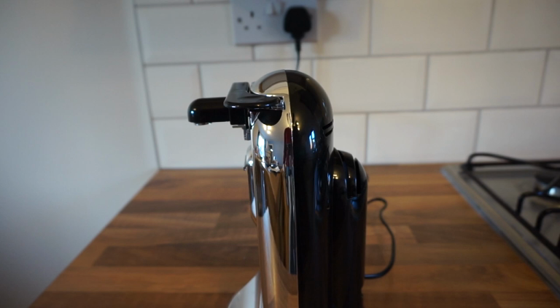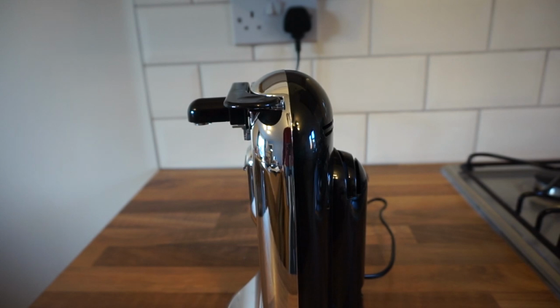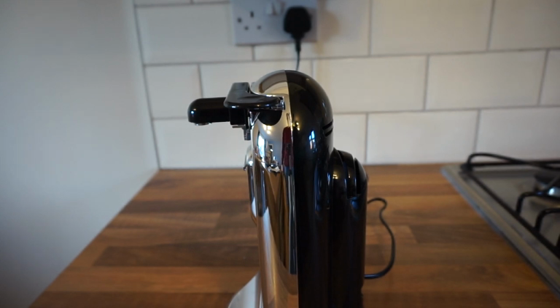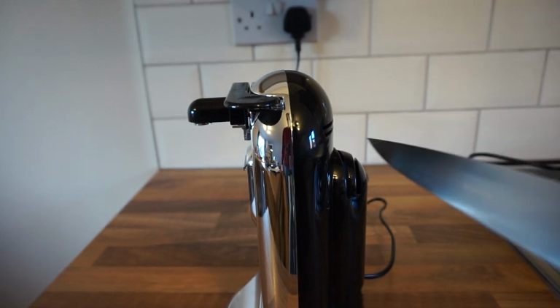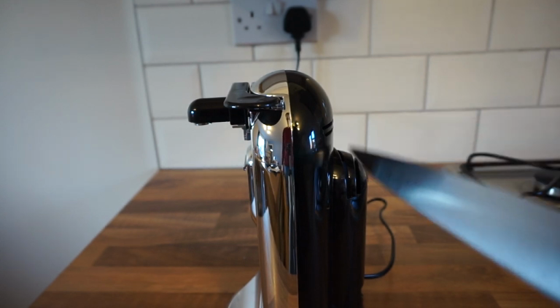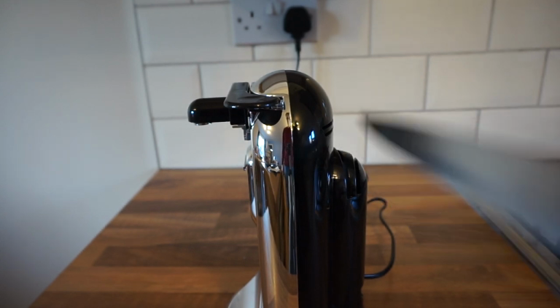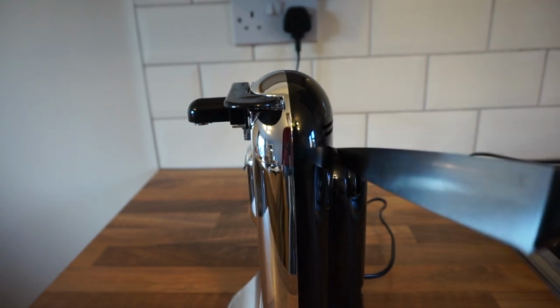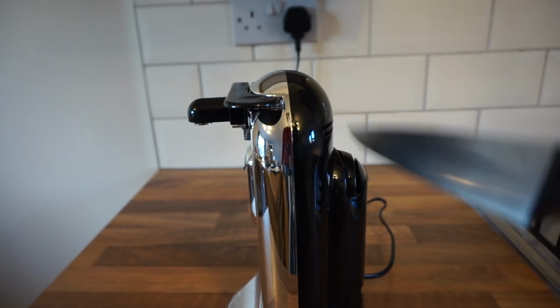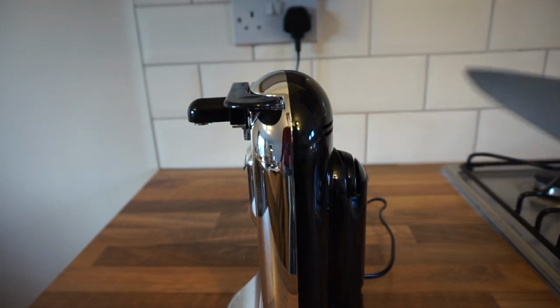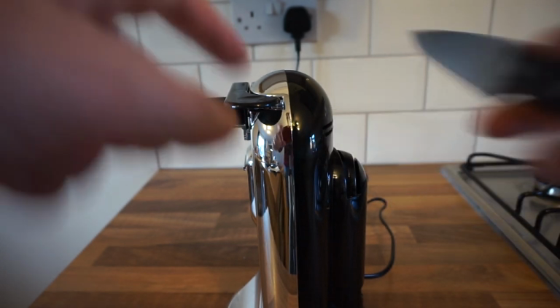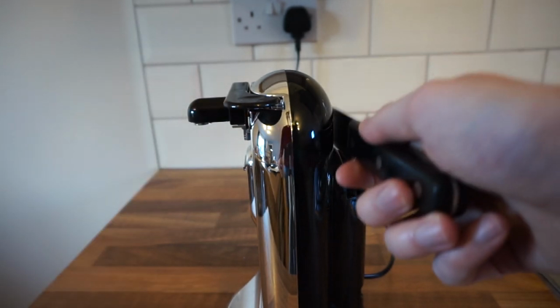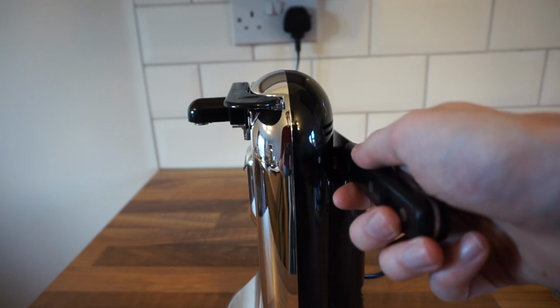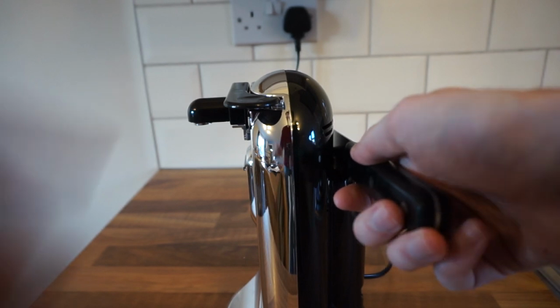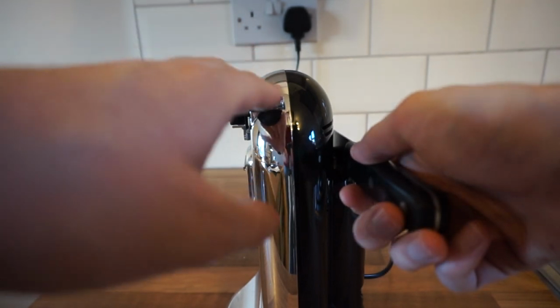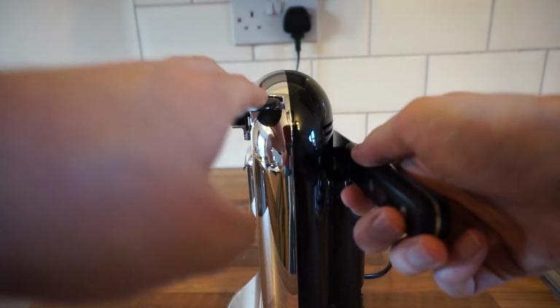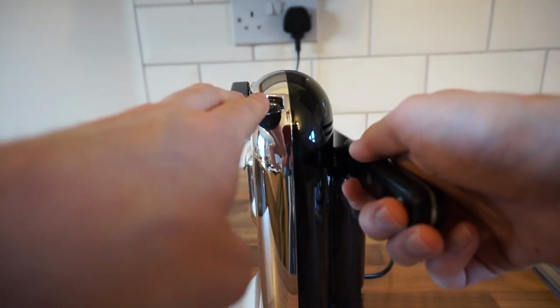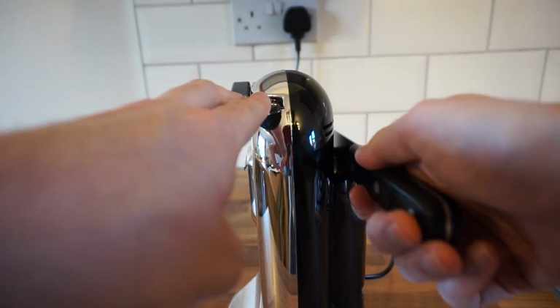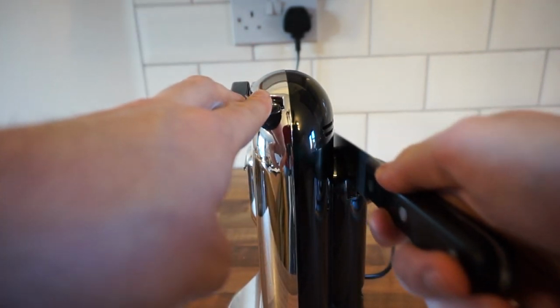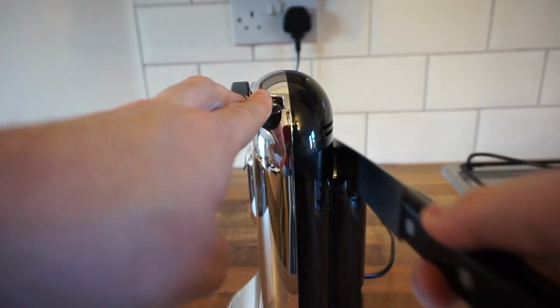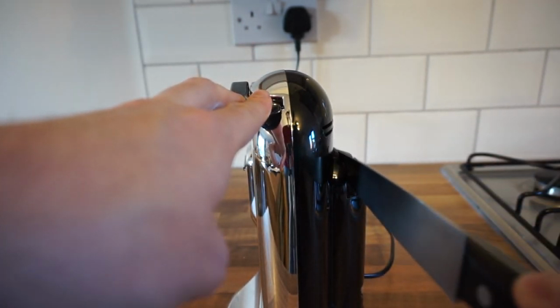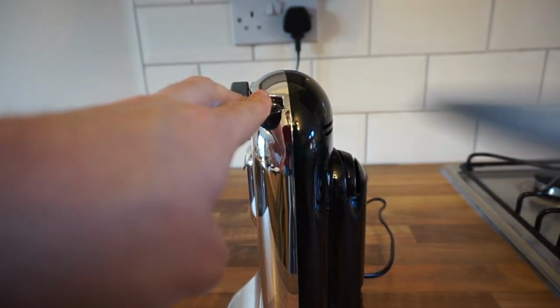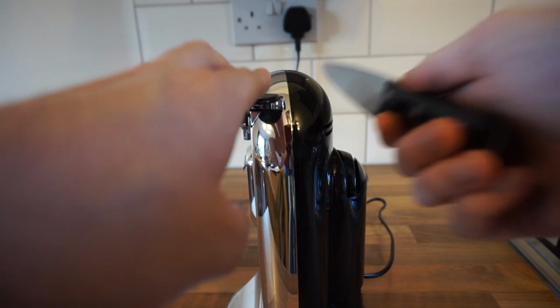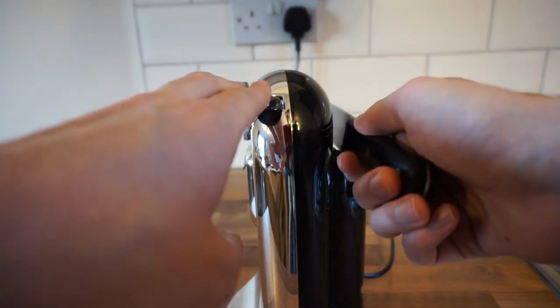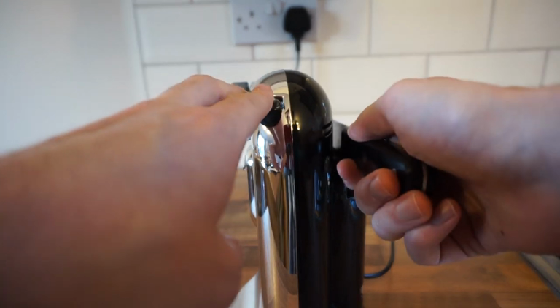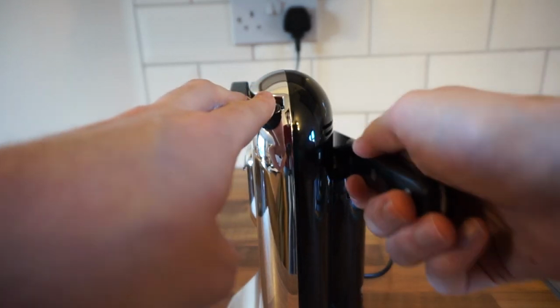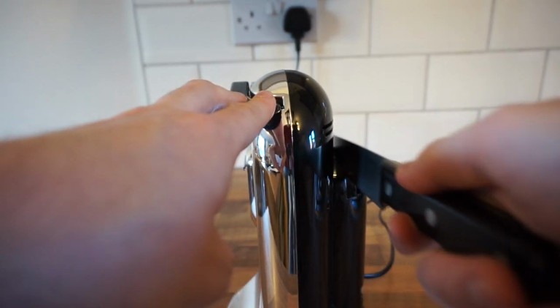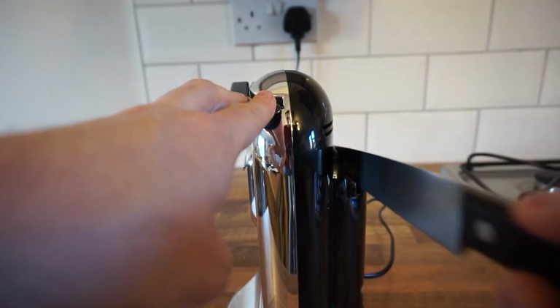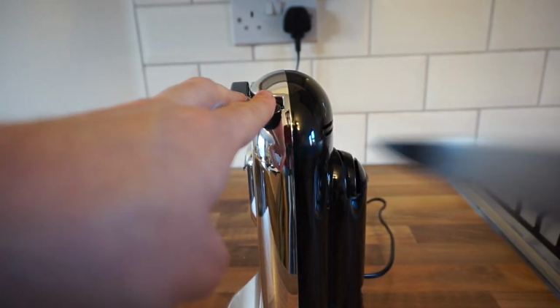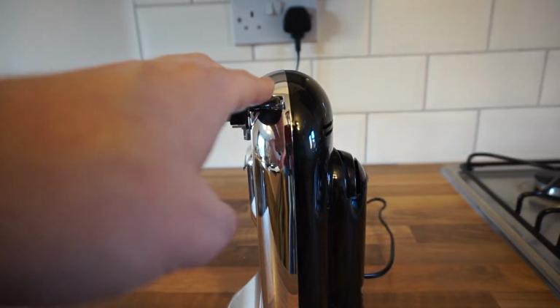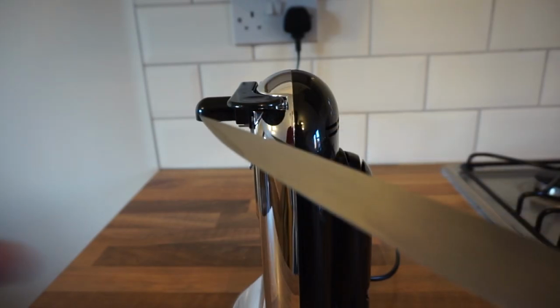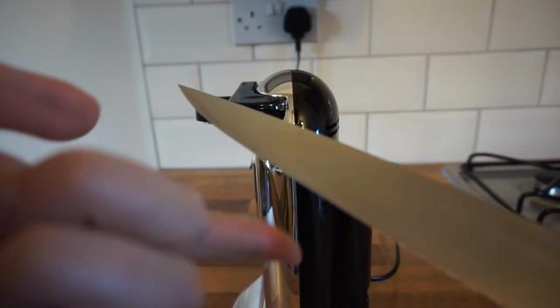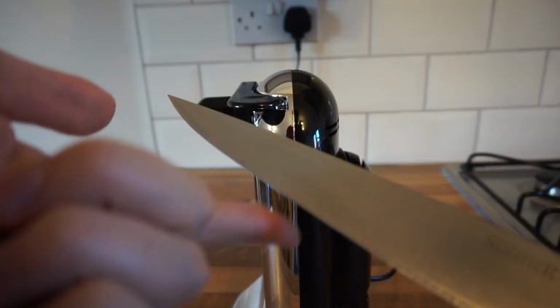It also has a knife sharpener on the back — there are two slots, one for each side of the knife. All you do is insert the knife and pull it through. There we have a nice sharp knife.